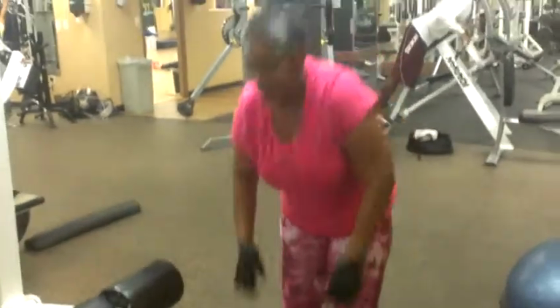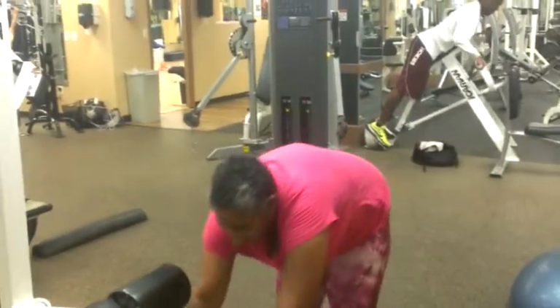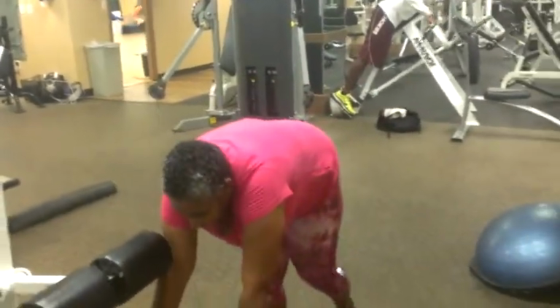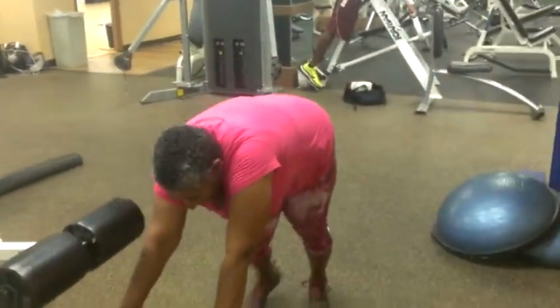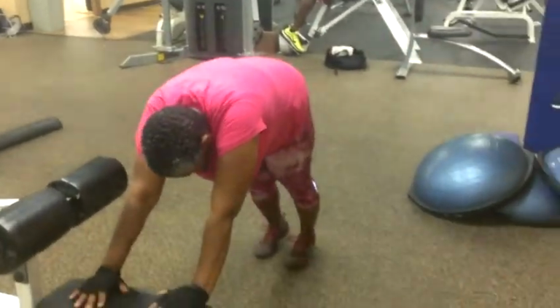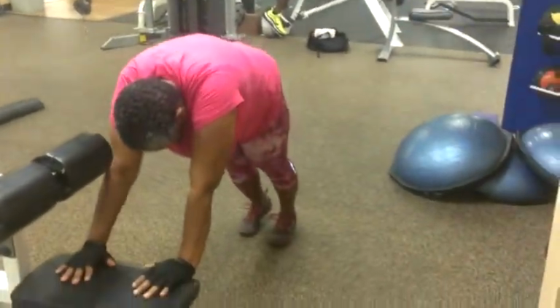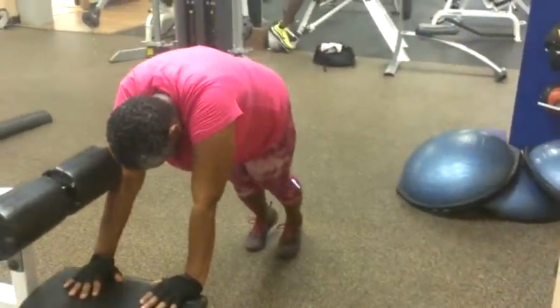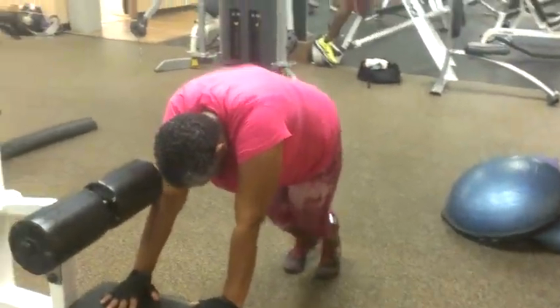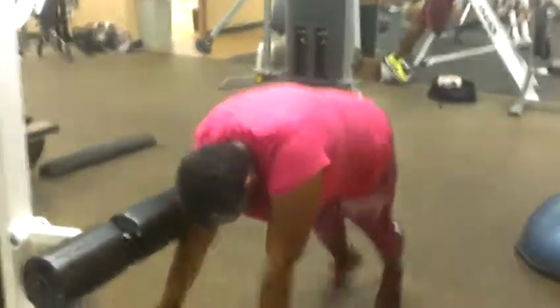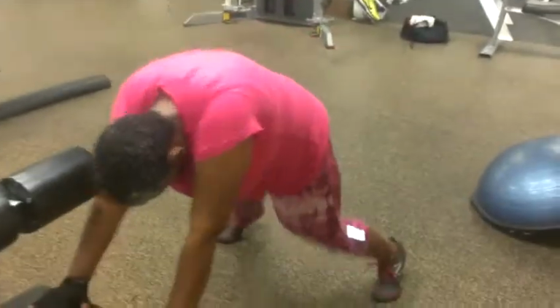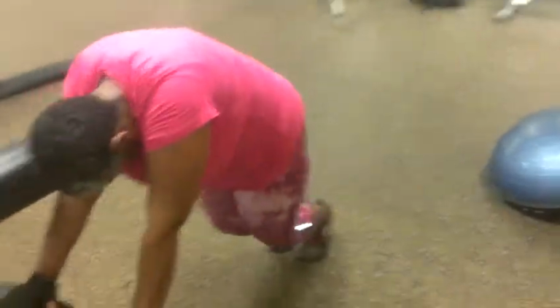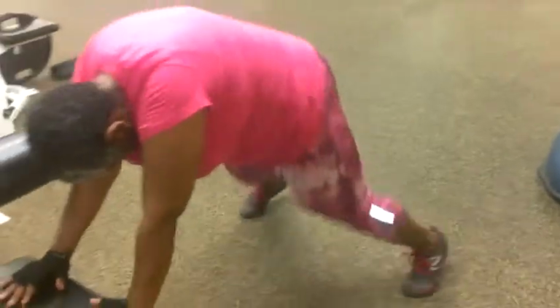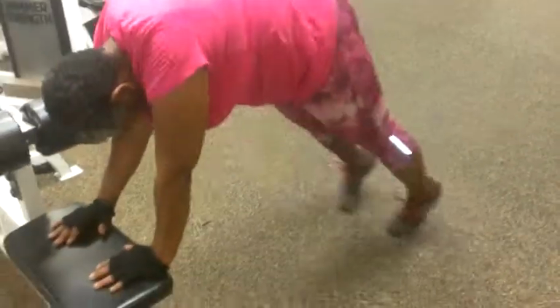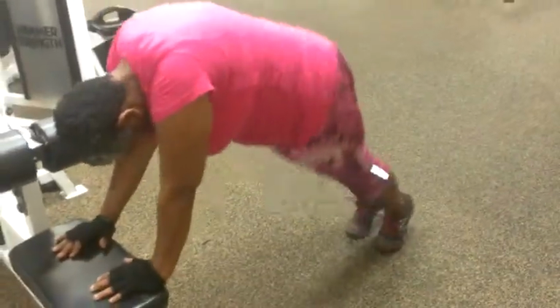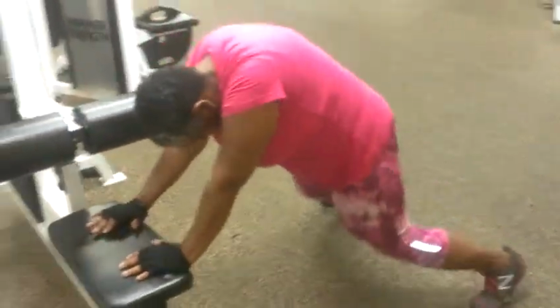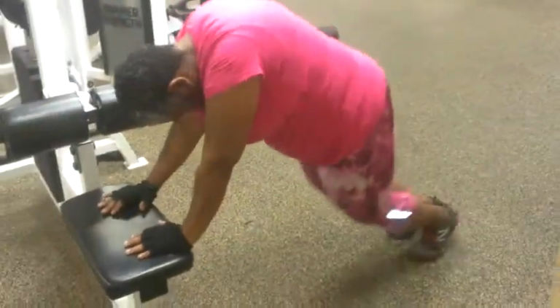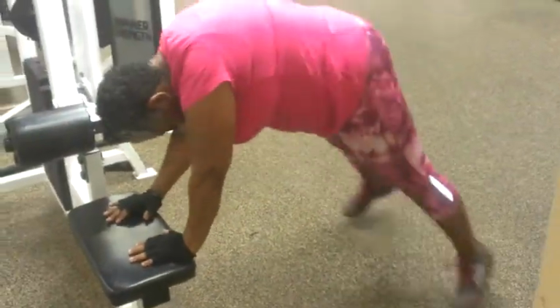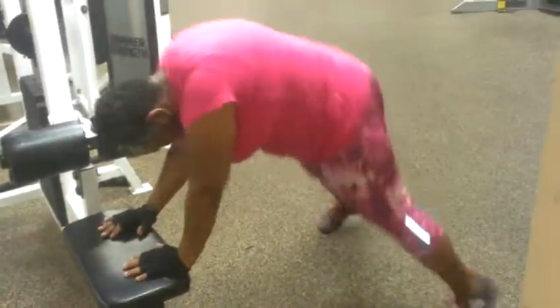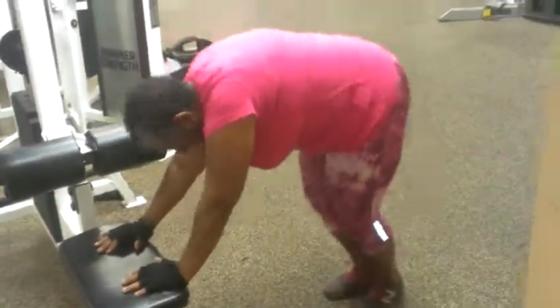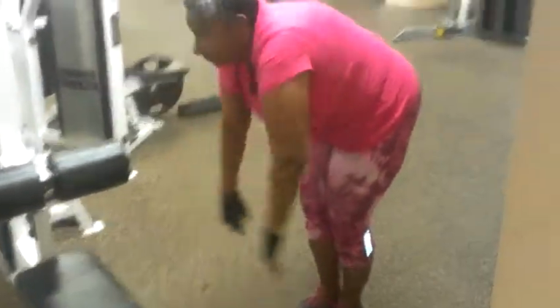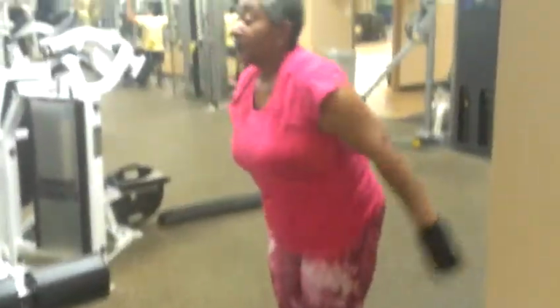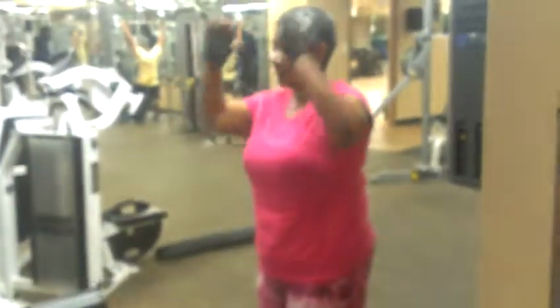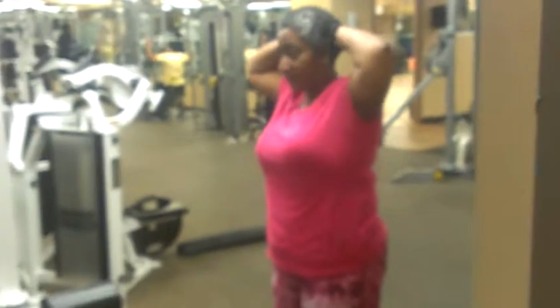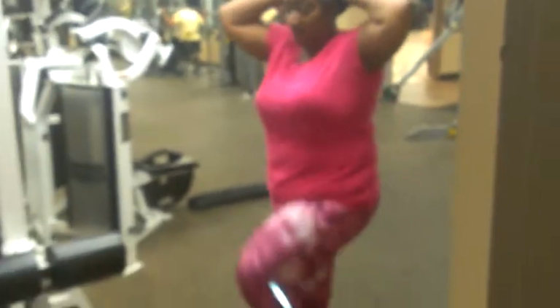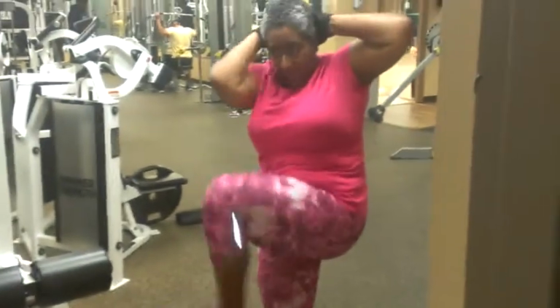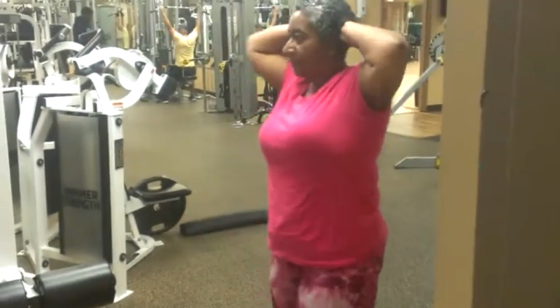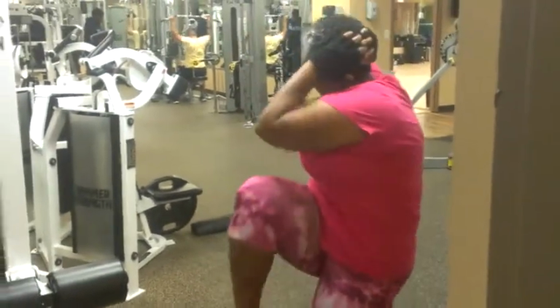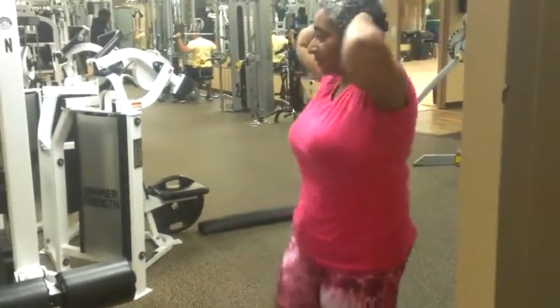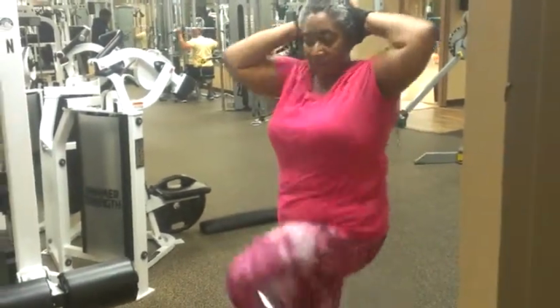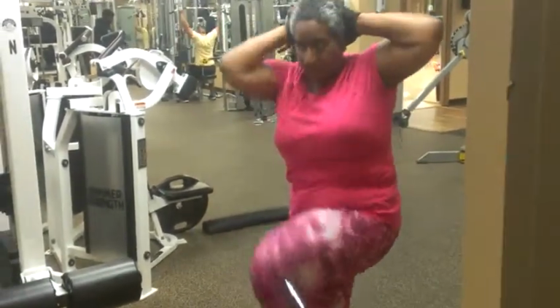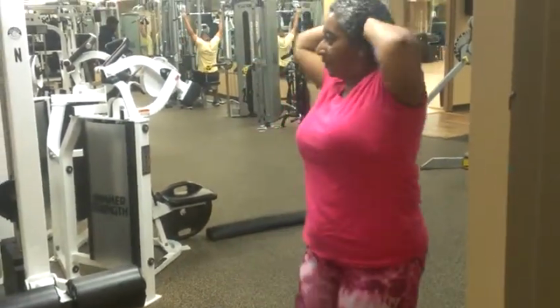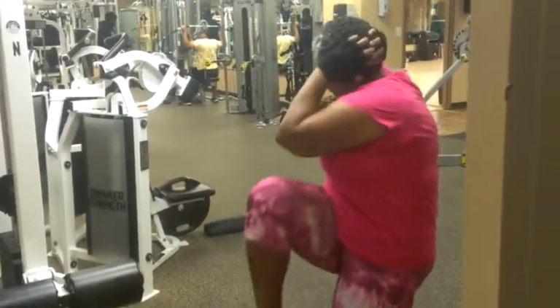This is number five. Start back up. Take your time. One, two, three, four. Taking them back up top. Here she goes. She's working. Look at her. One. That's number two.